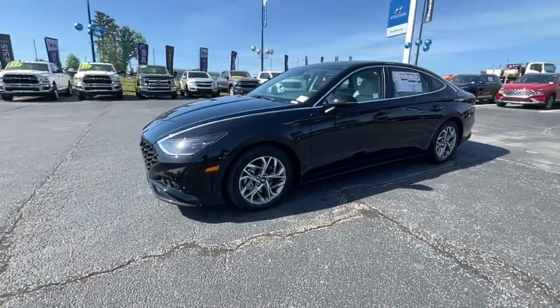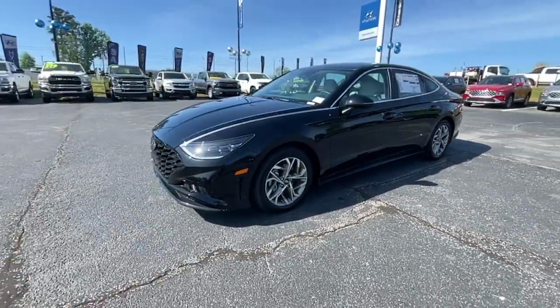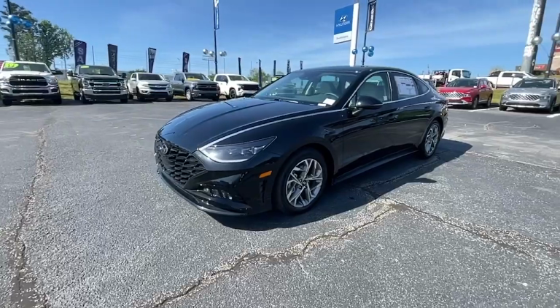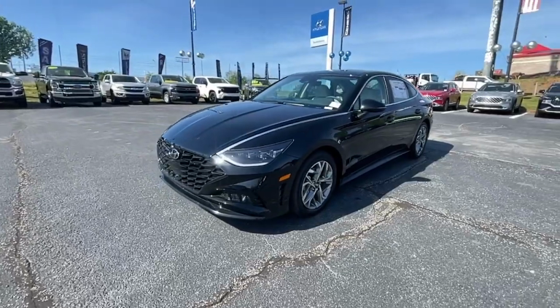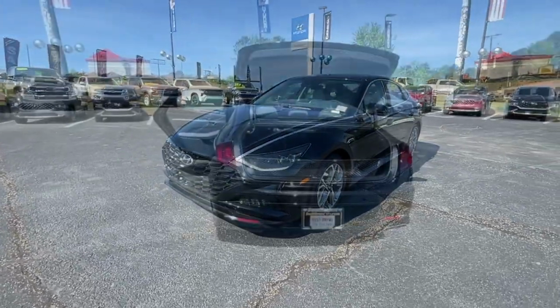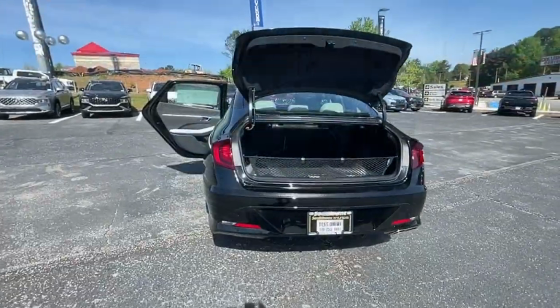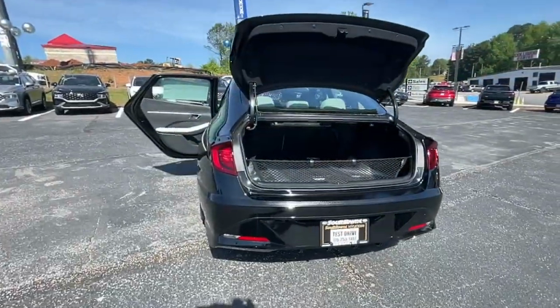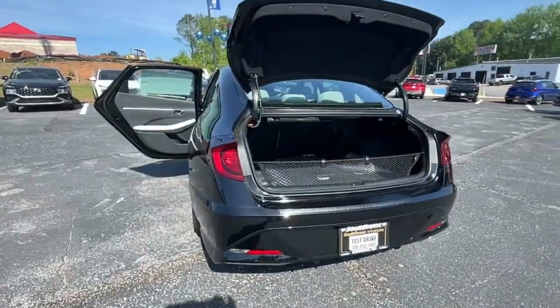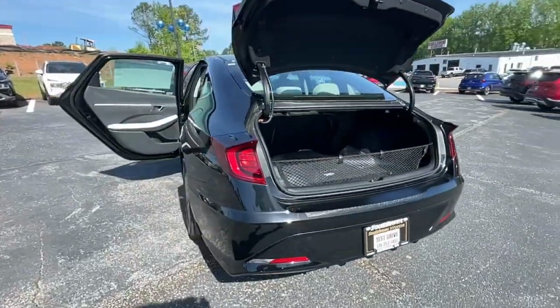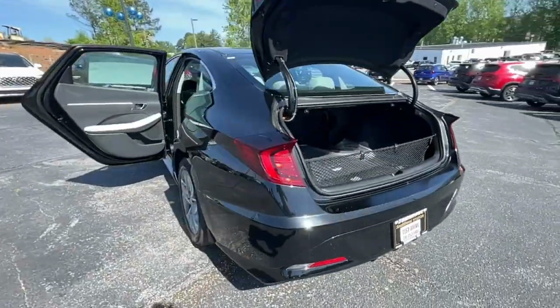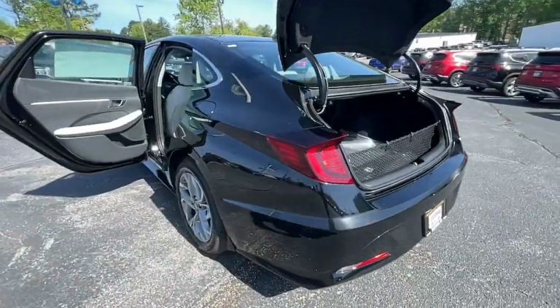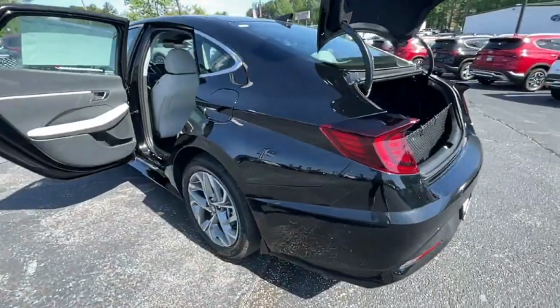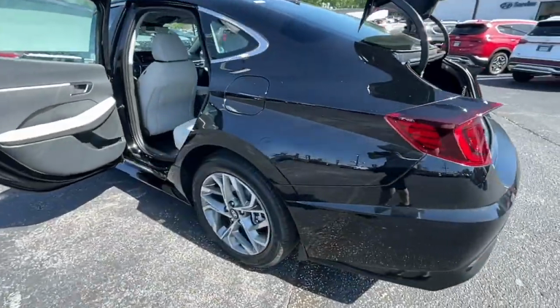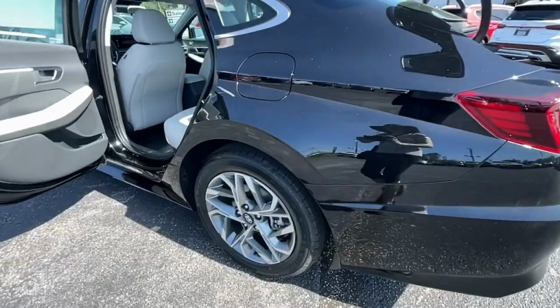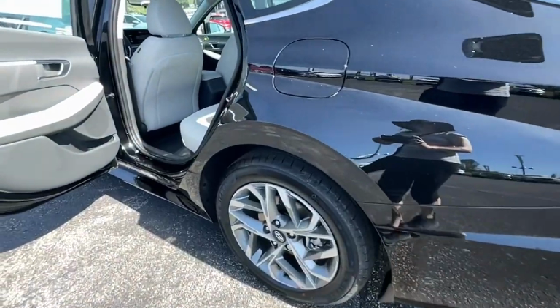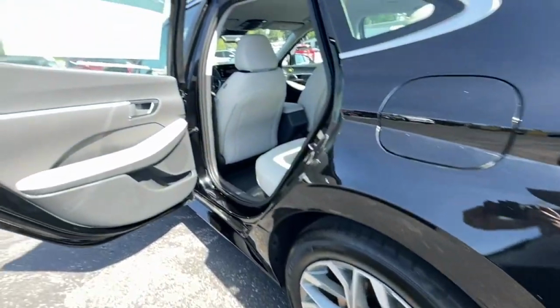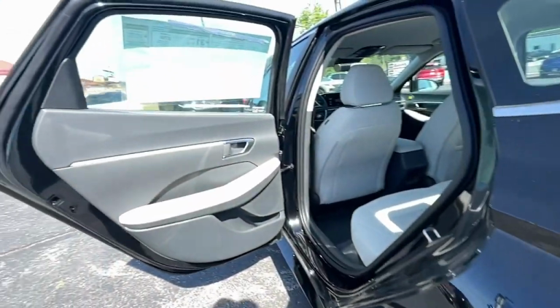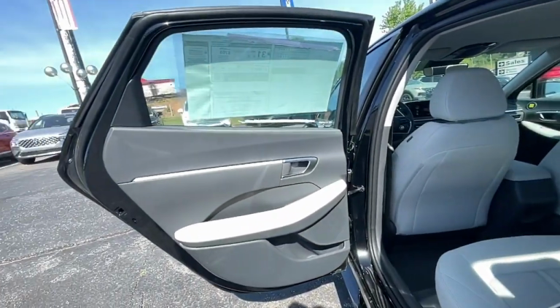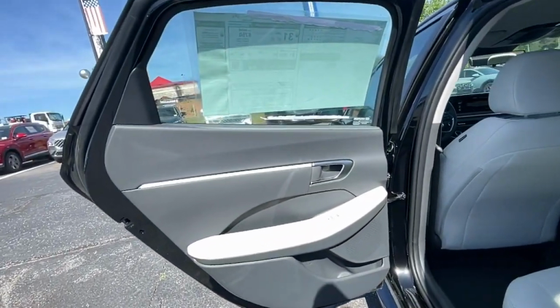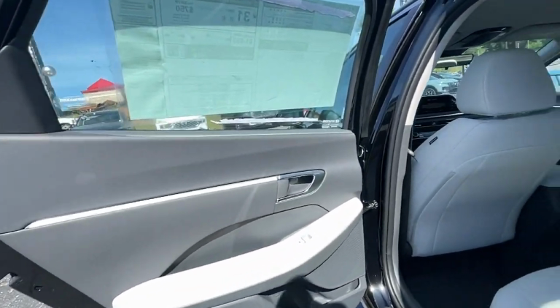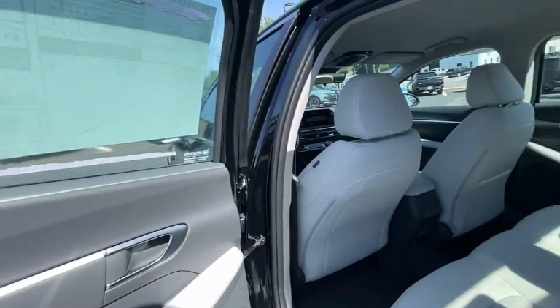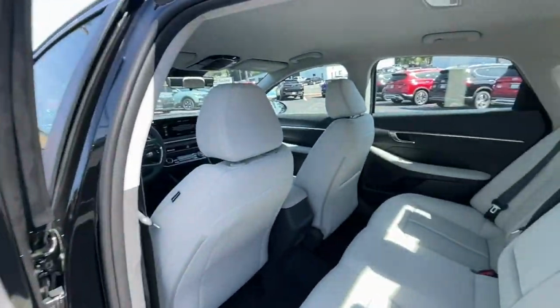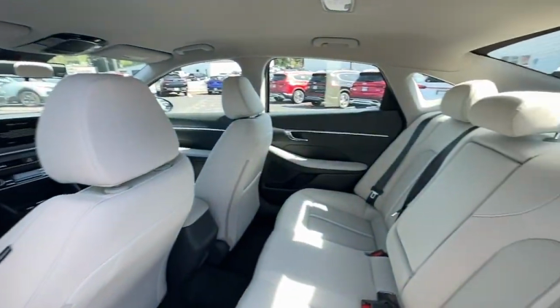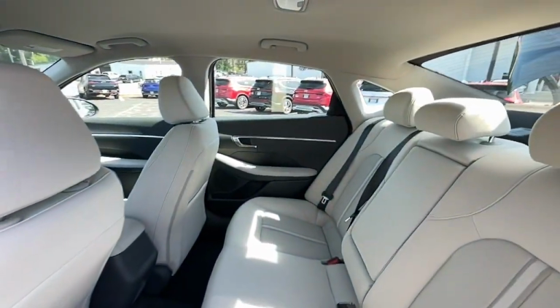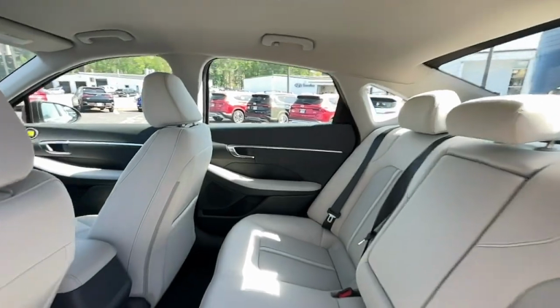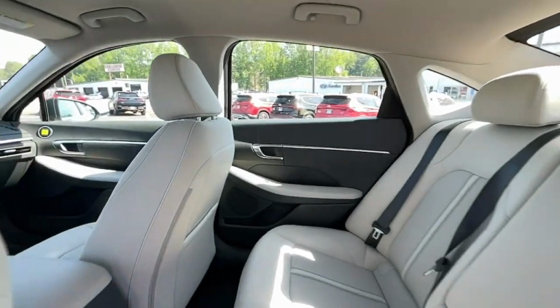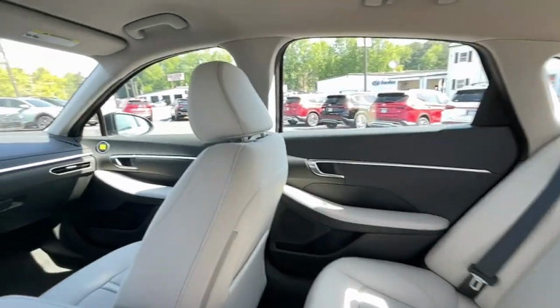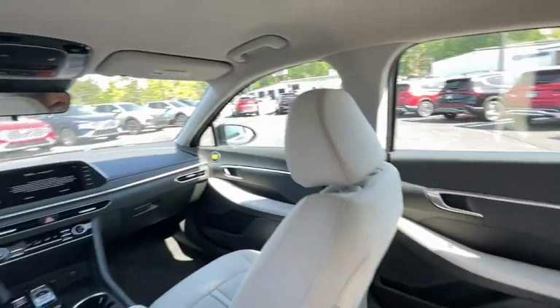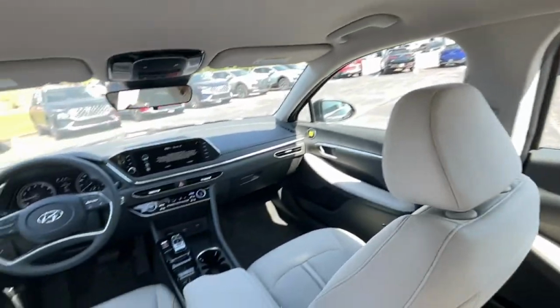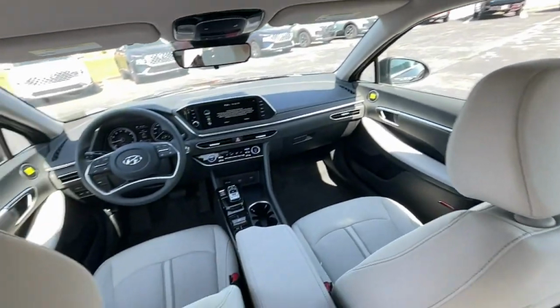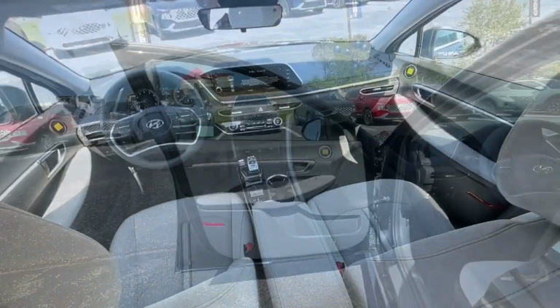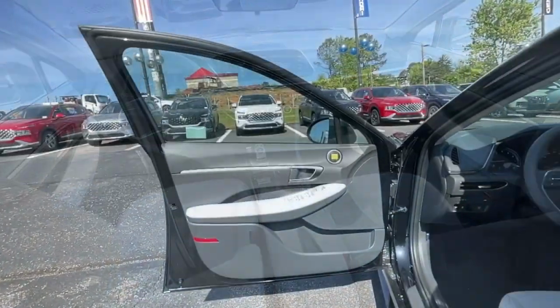Apple CarPlay and or Android Auto. Navigation system. Keyless entry. Satellite radio. Heated mirrors. Aluminum wheels. Heated front seat. Alarm. Steering wheel audio controls. Electronic stability control.